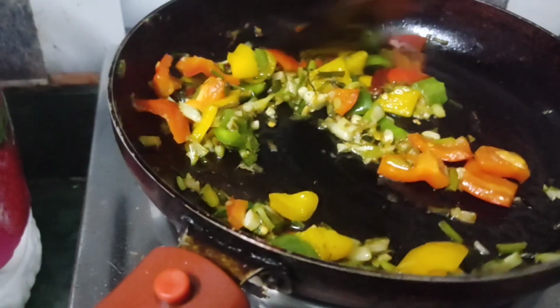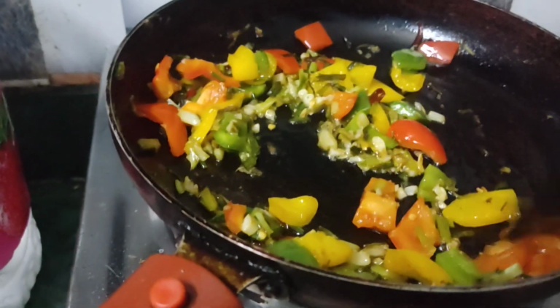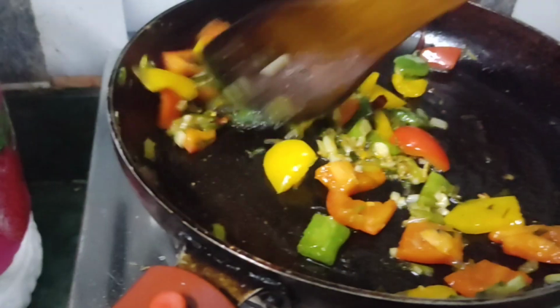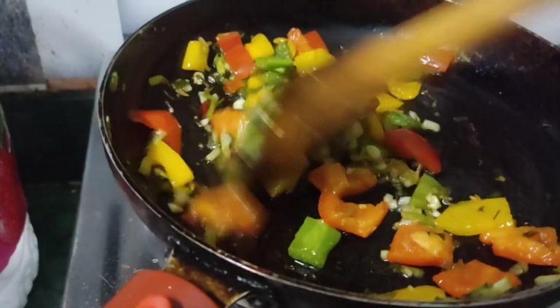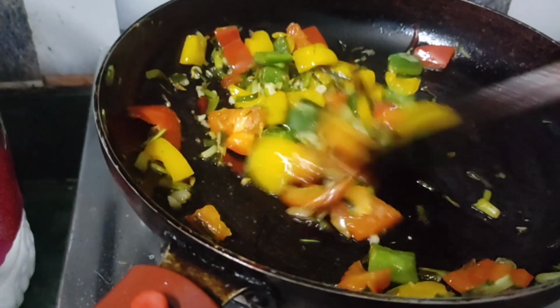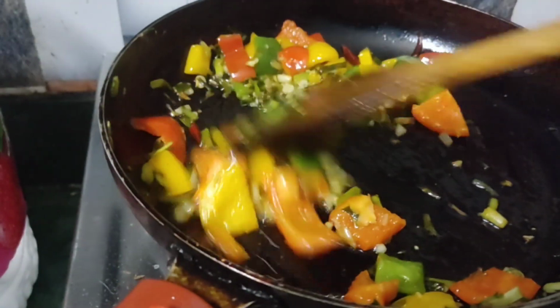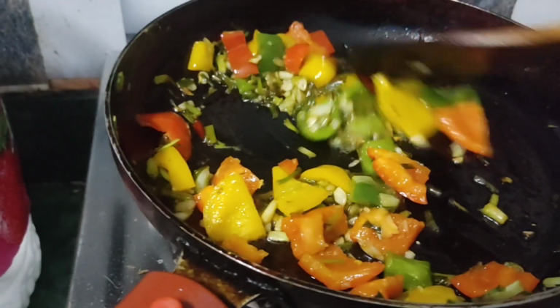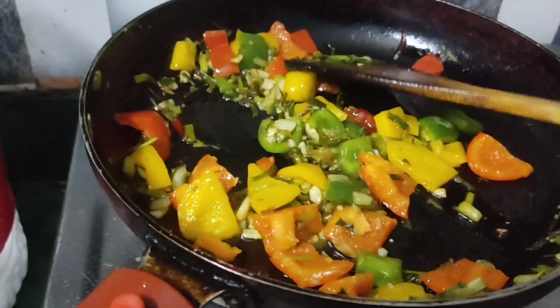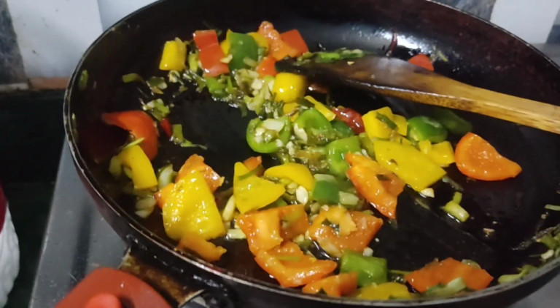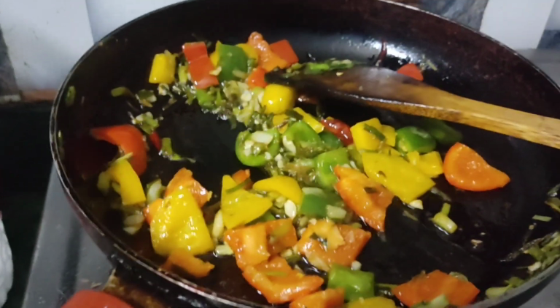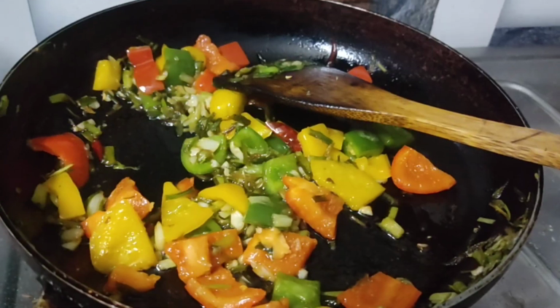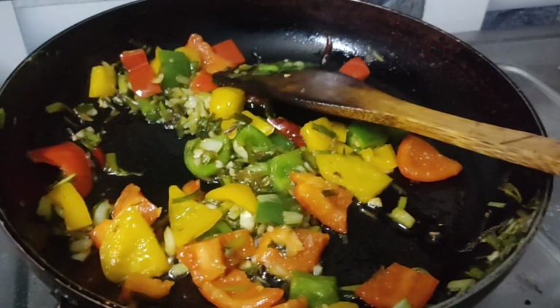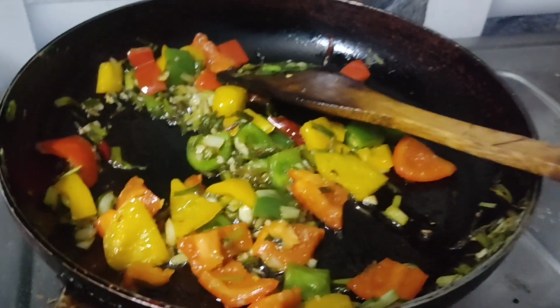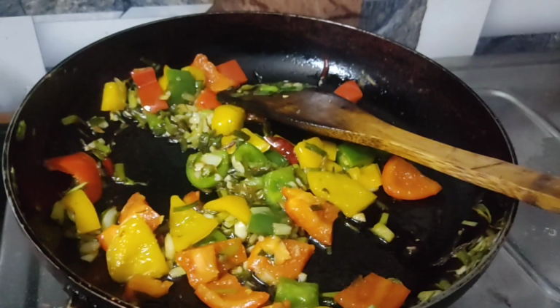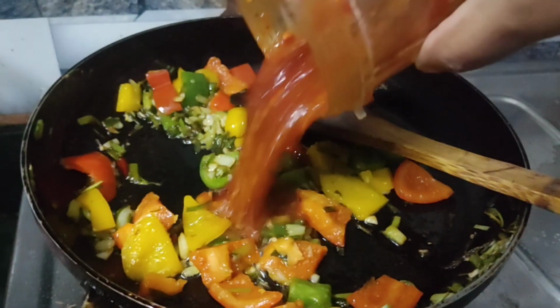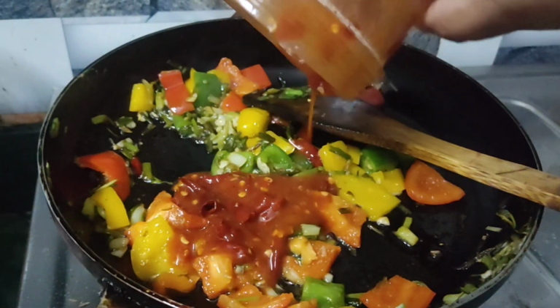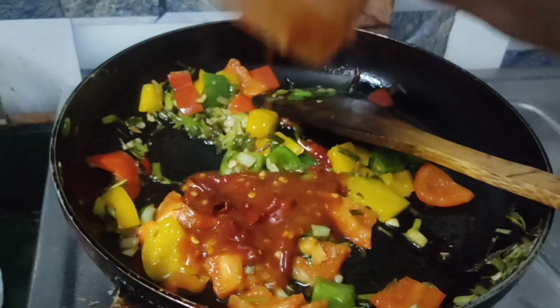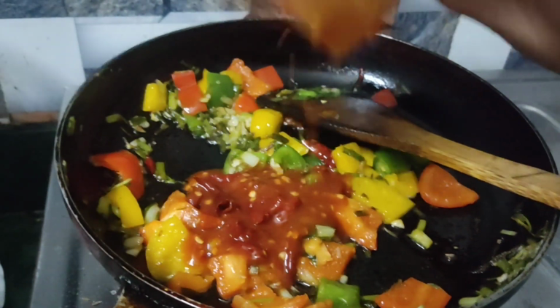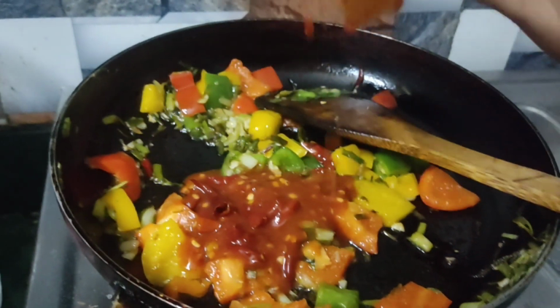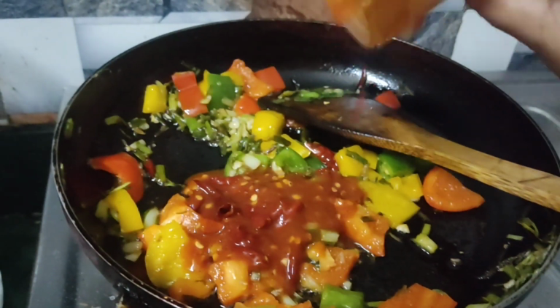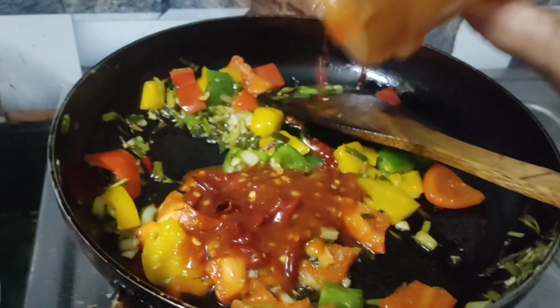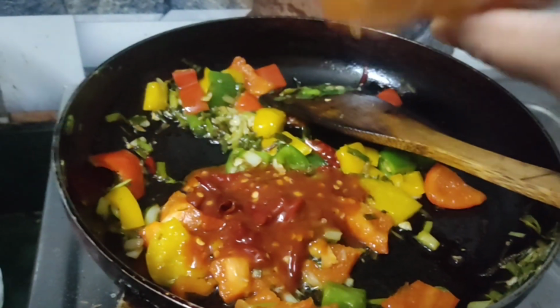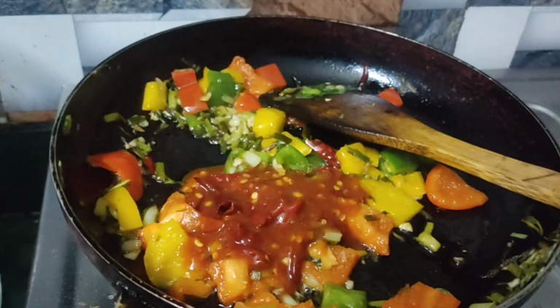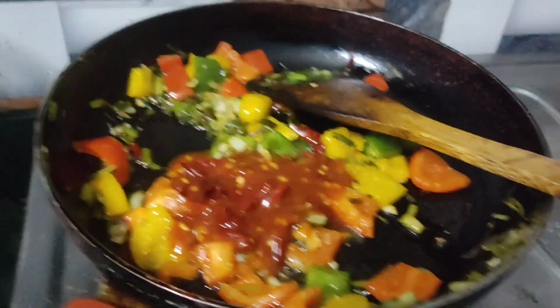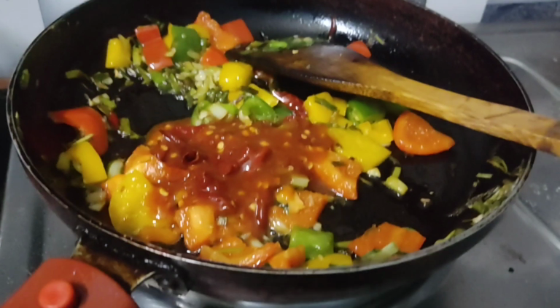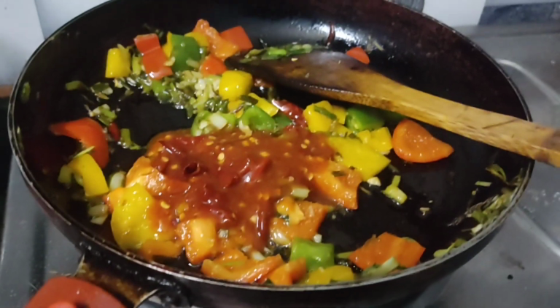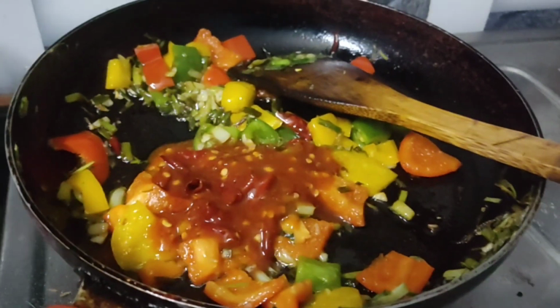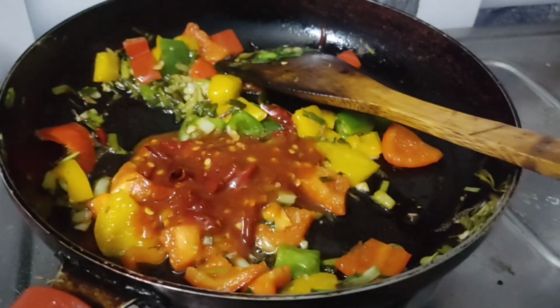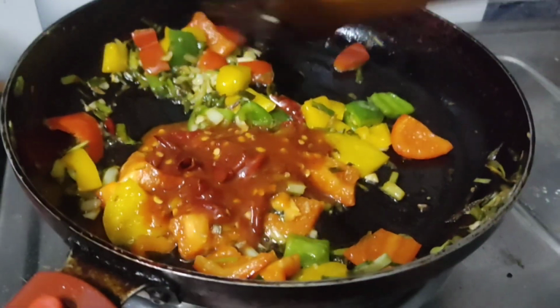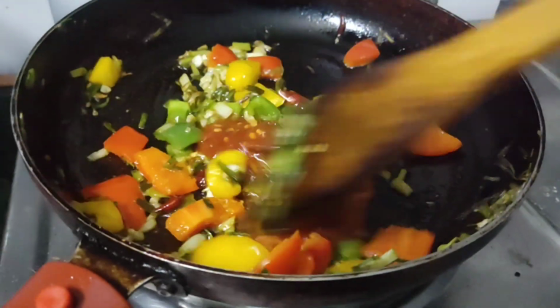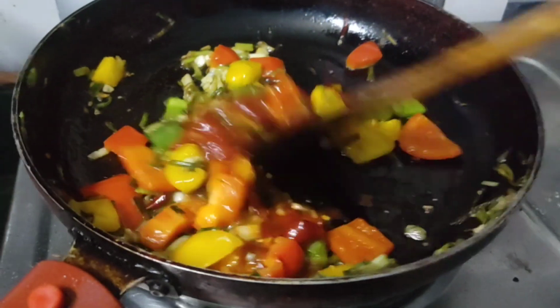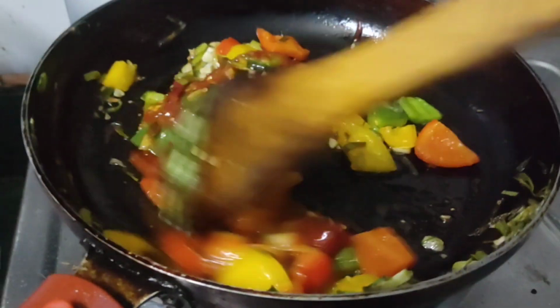I will add 1 tablespoon of red chili paste and 1 tablespoon of red chili sauce.